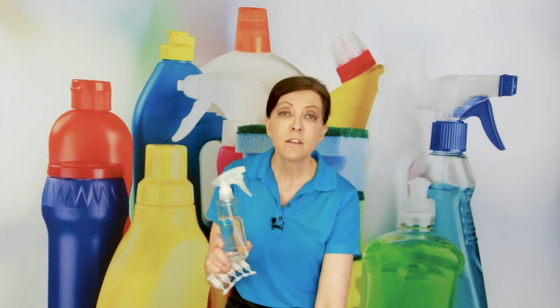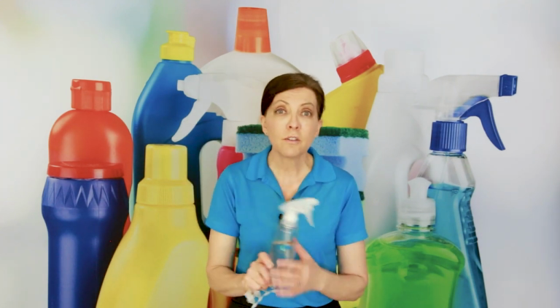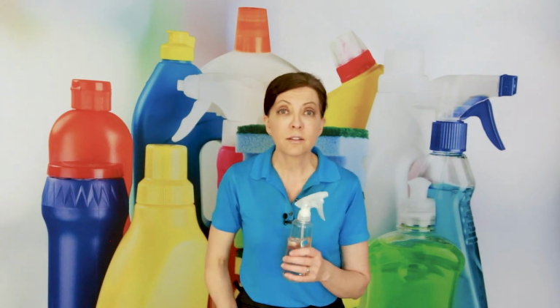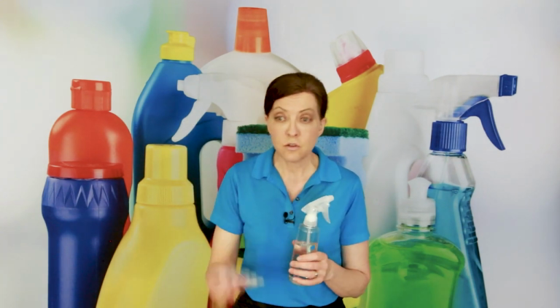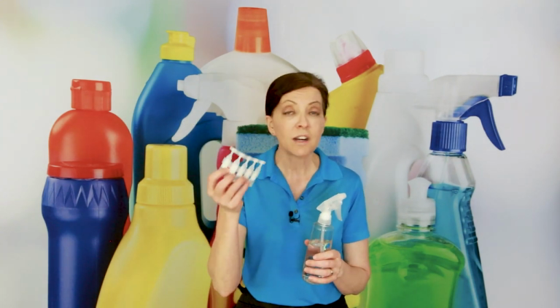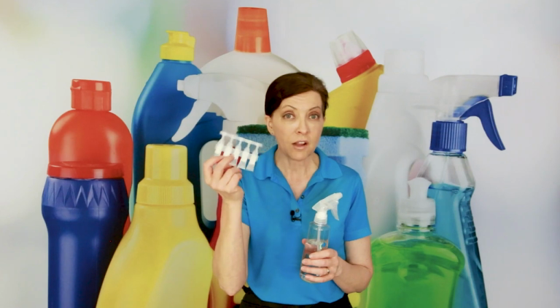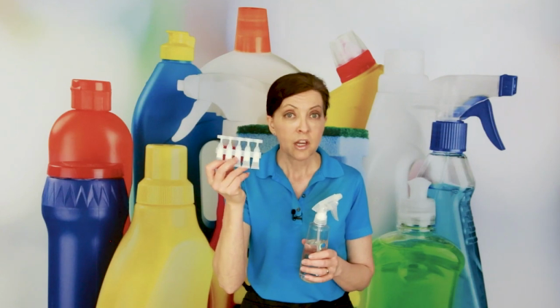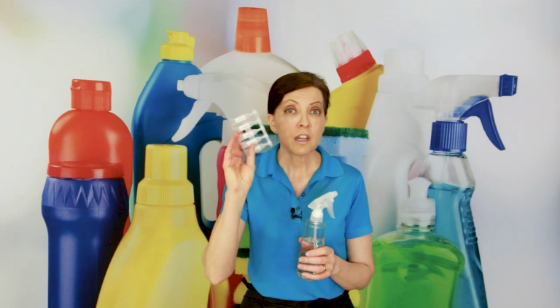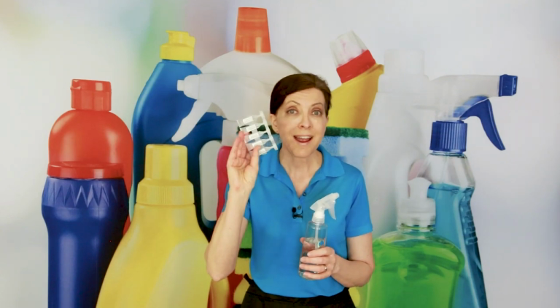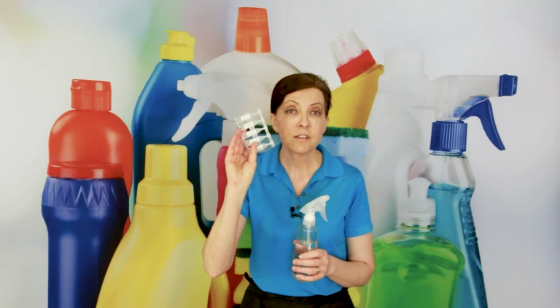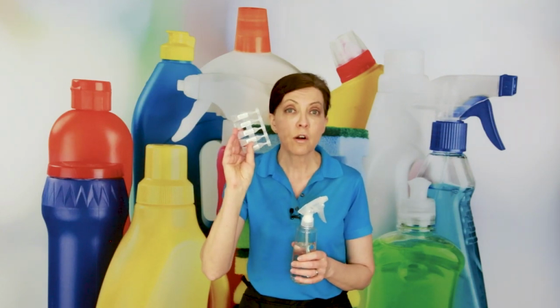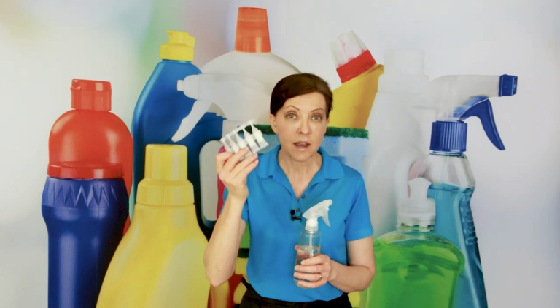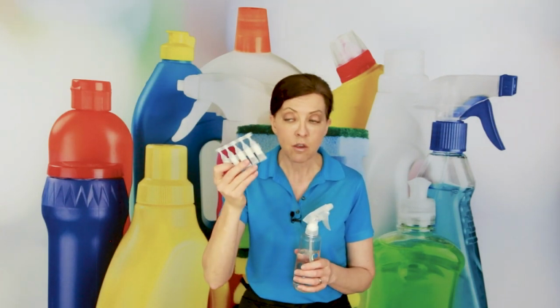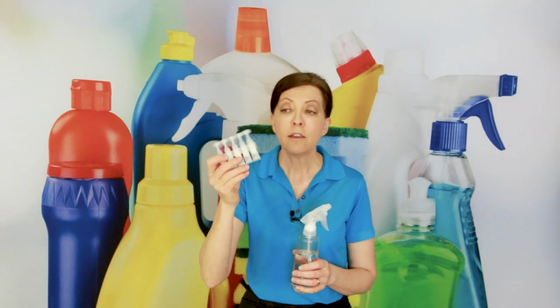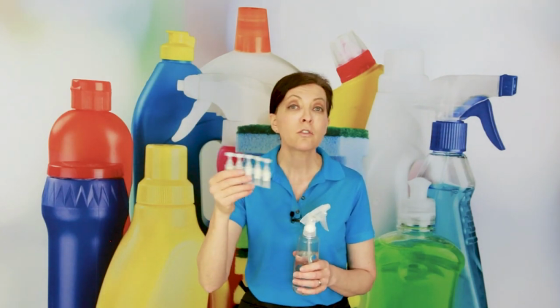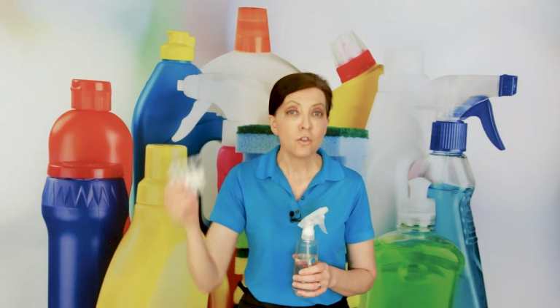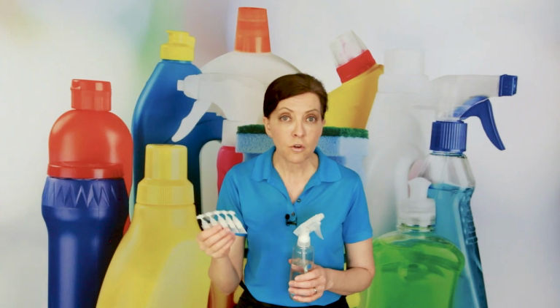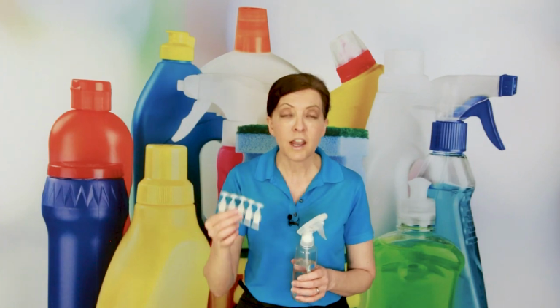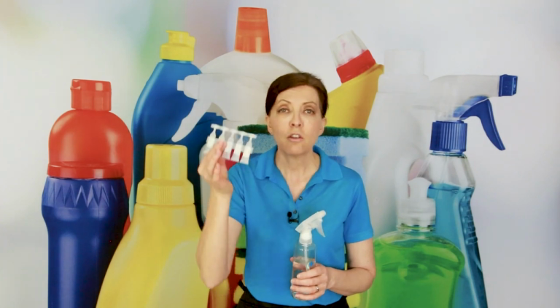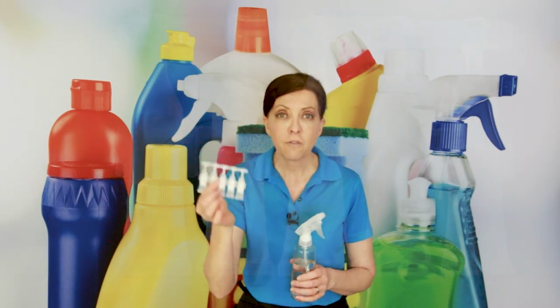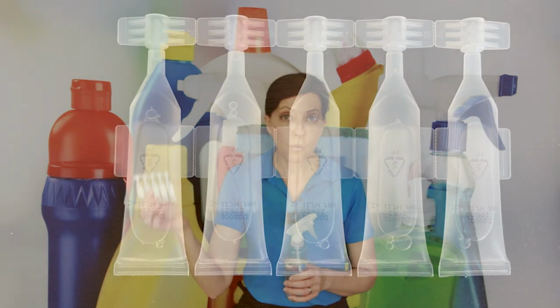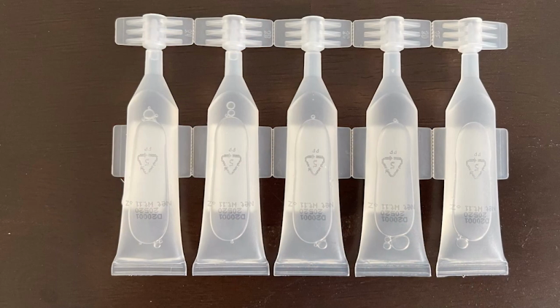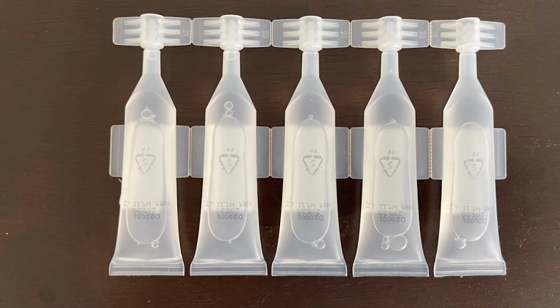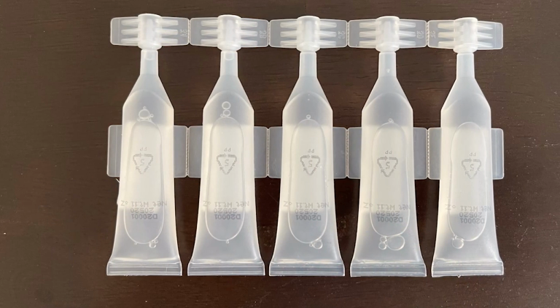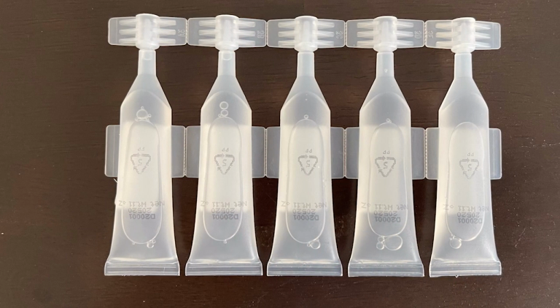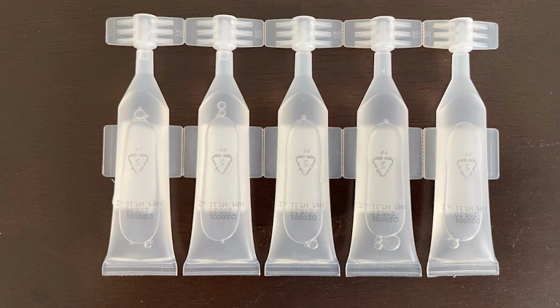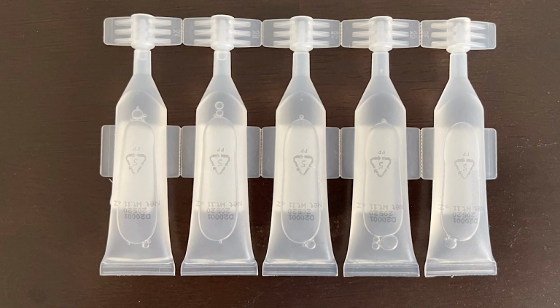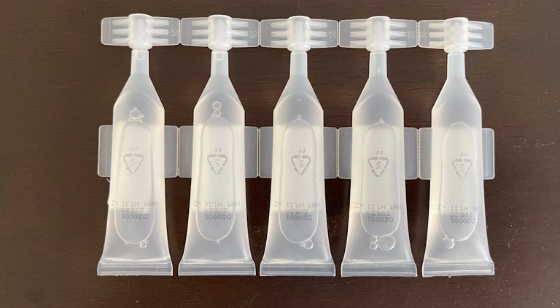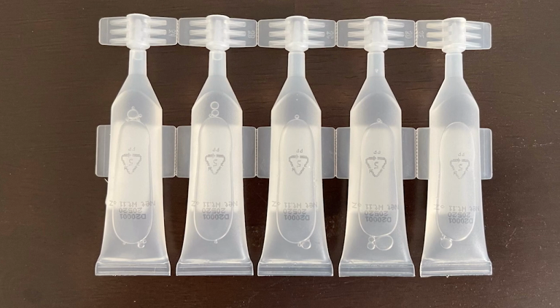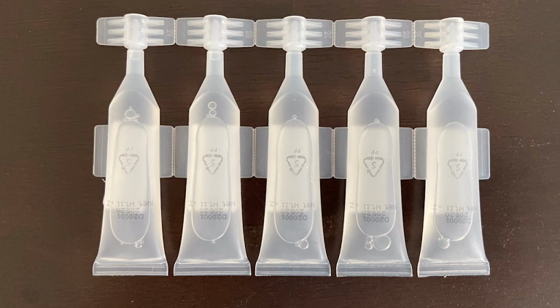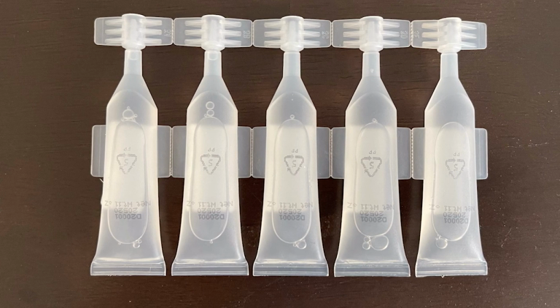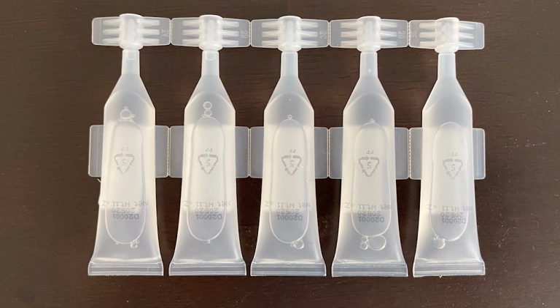The good news about these activator packets is they're readily available. You can carry a stash in your supplies and make sure that when you do your inventory at night, you have enough for tomorrow's cleaning. They're small and compact, so you can carry them with you easily.